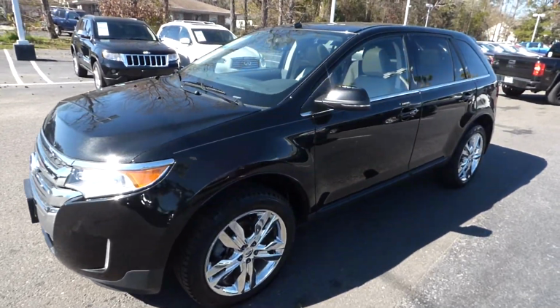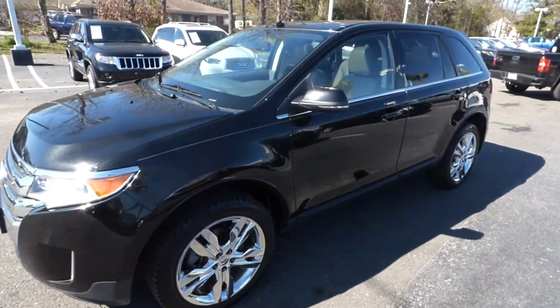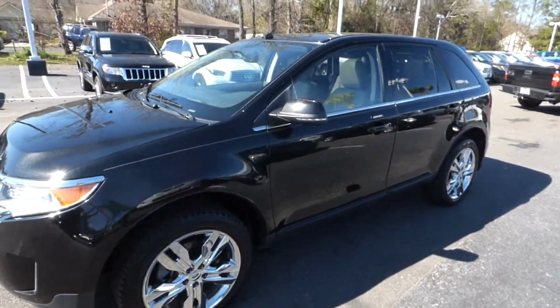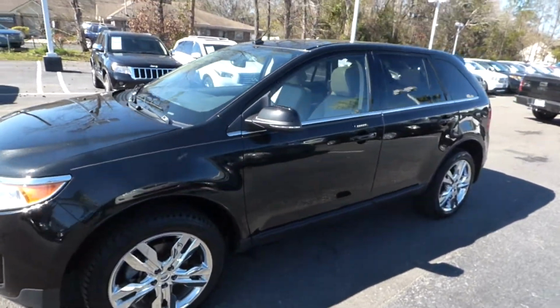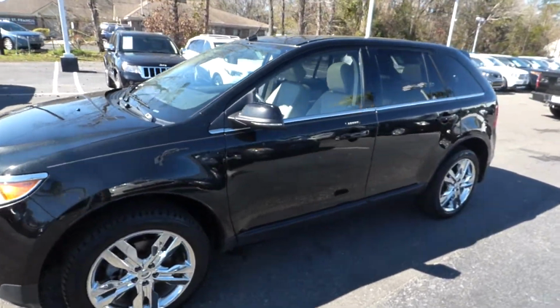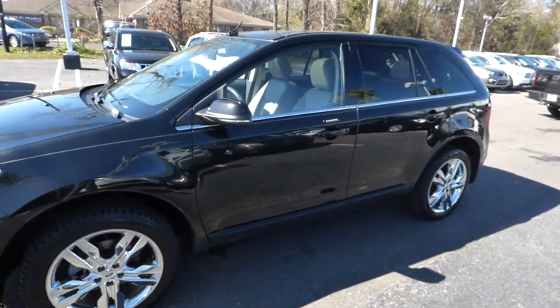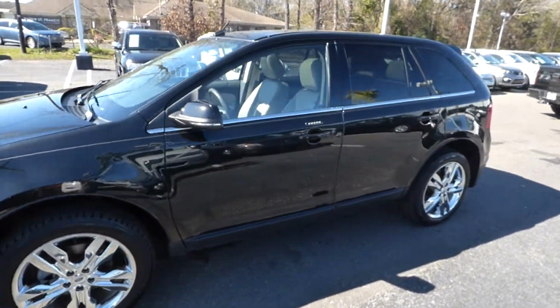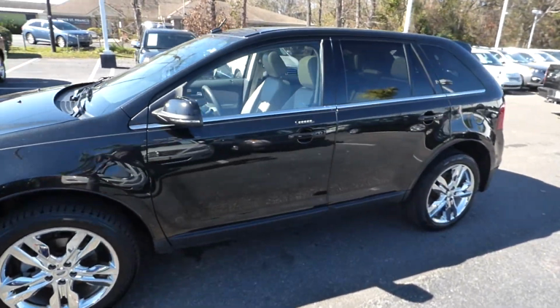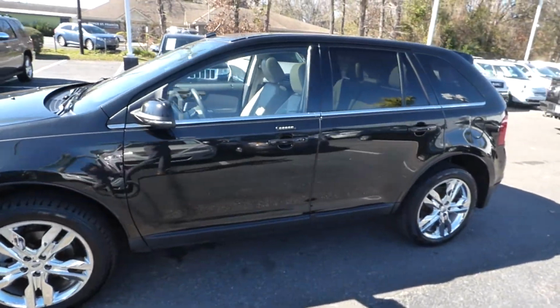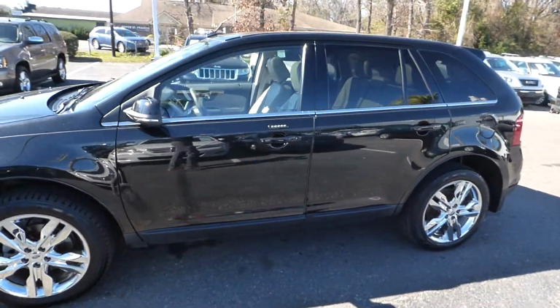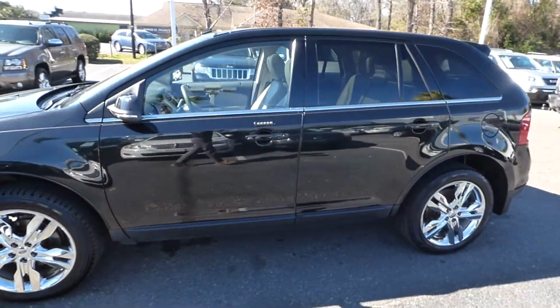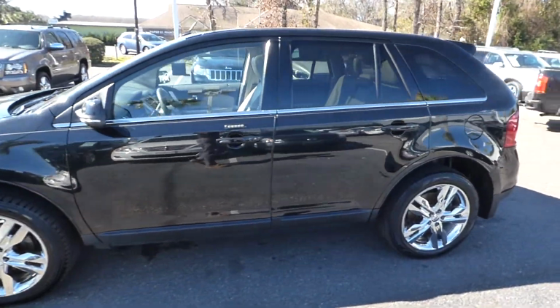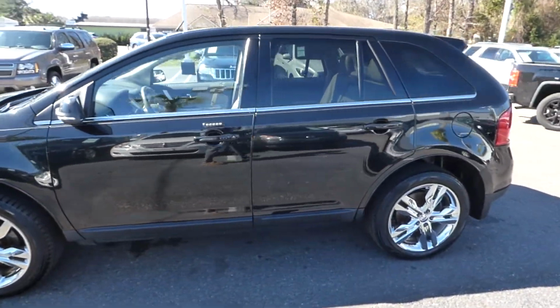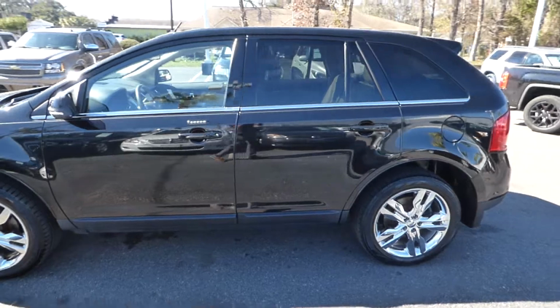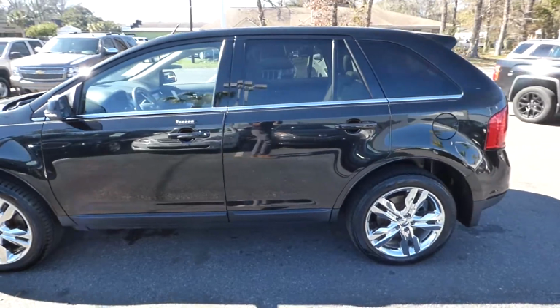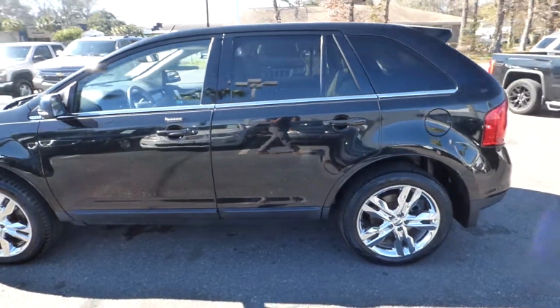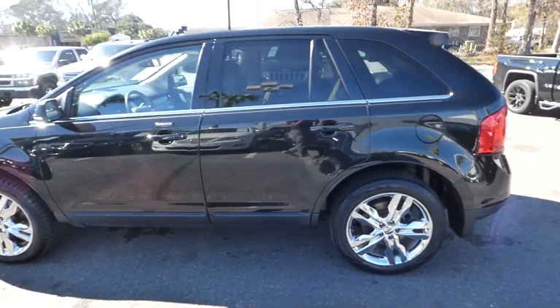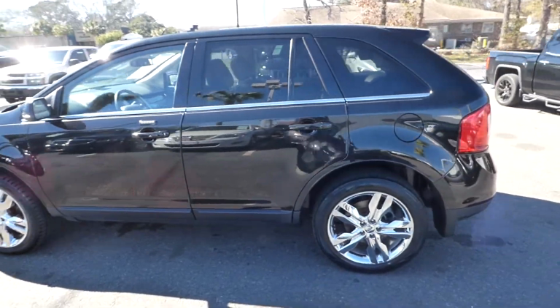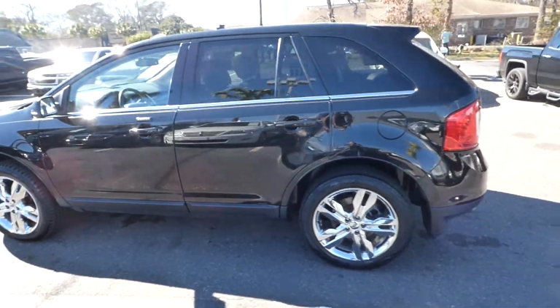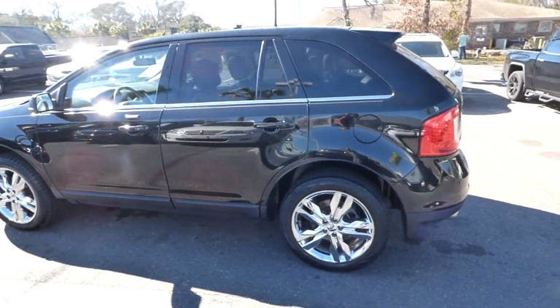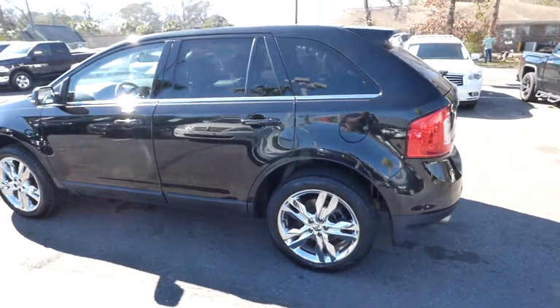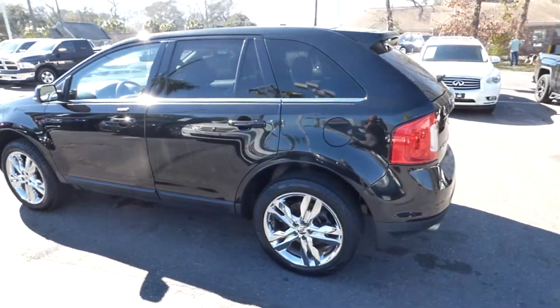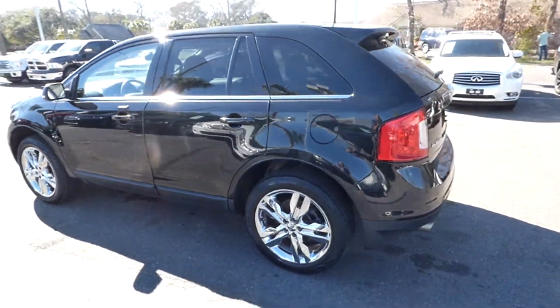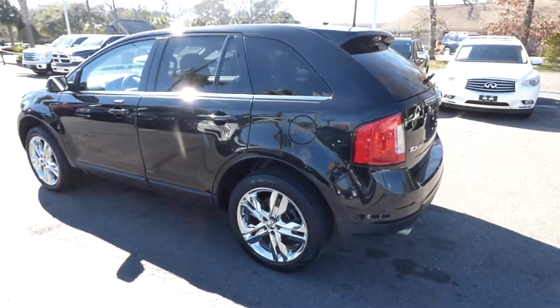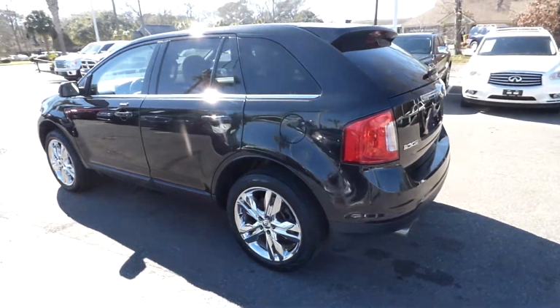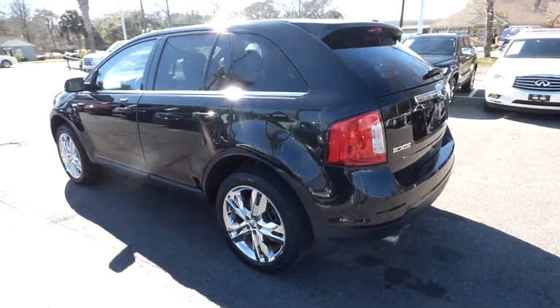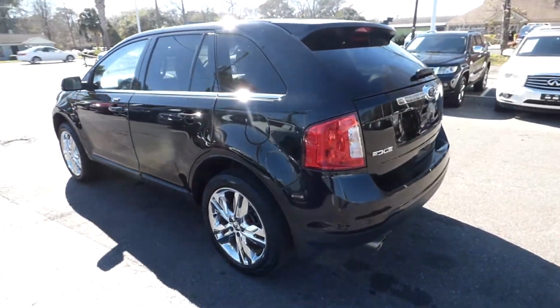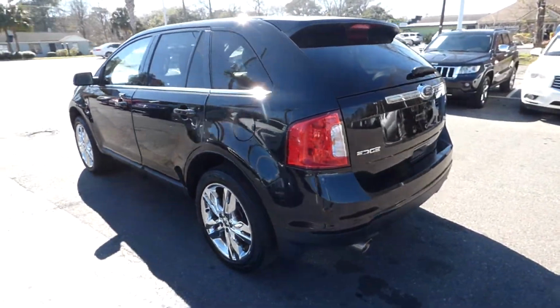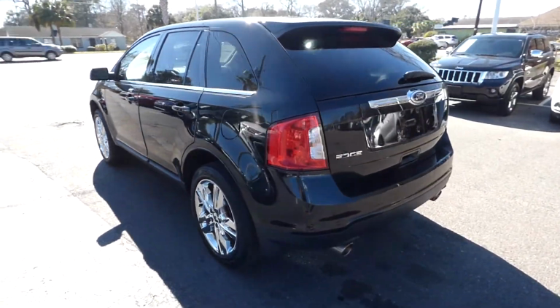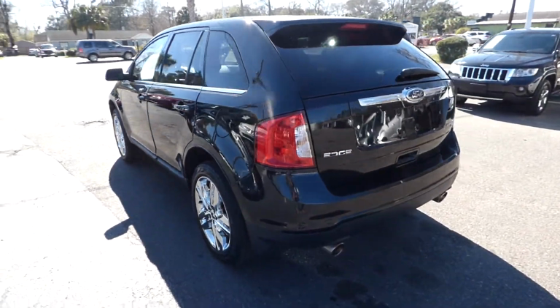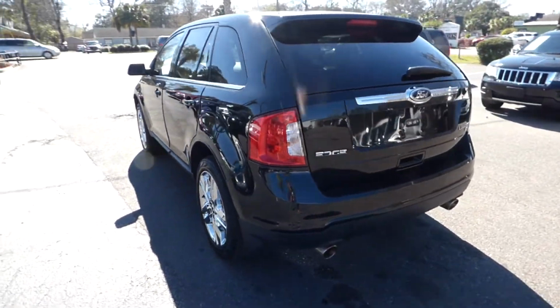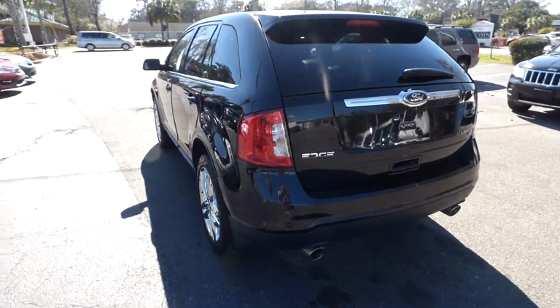I'm here with our 2013 Ford Edge Limited. The vehicle has 32,000 miles and will qualify for our lifetime warranty.